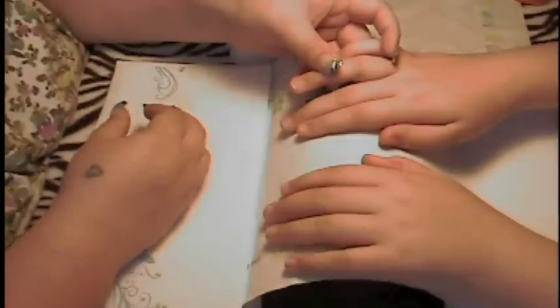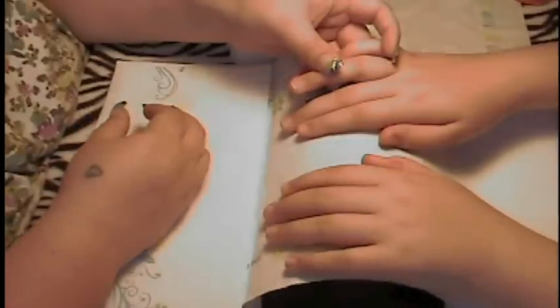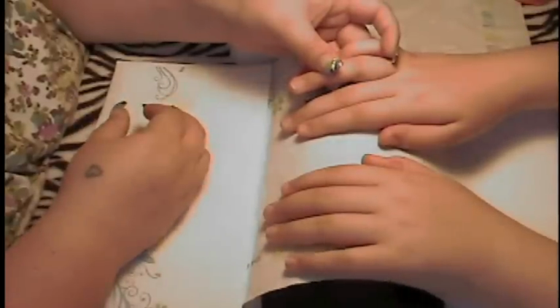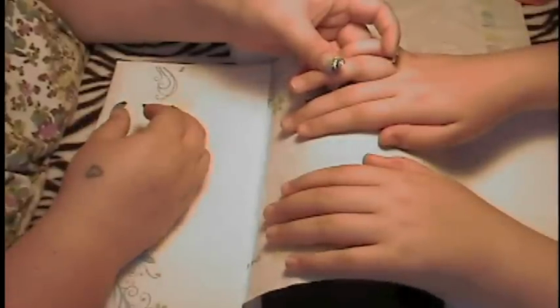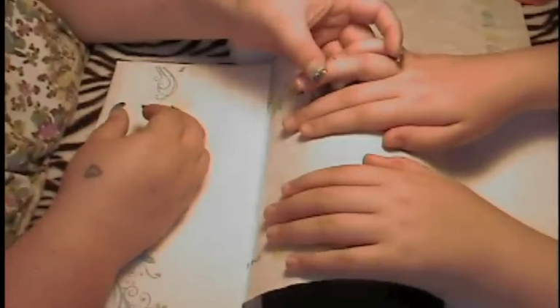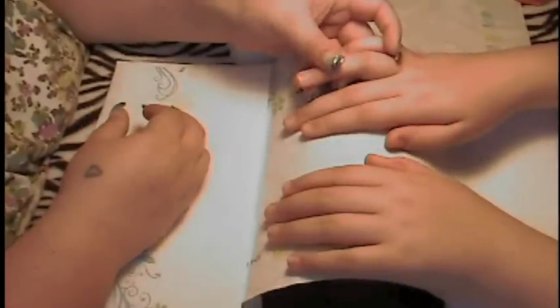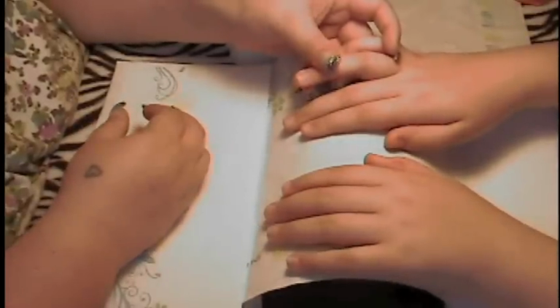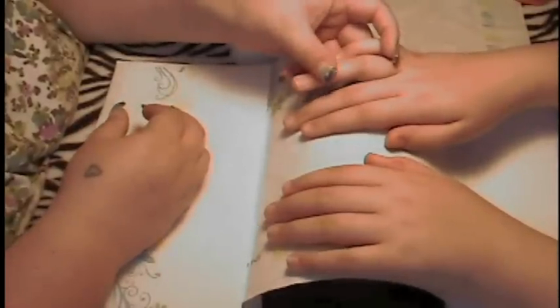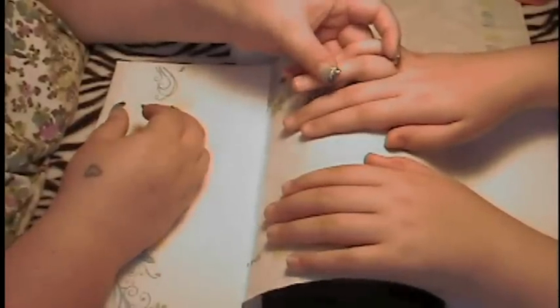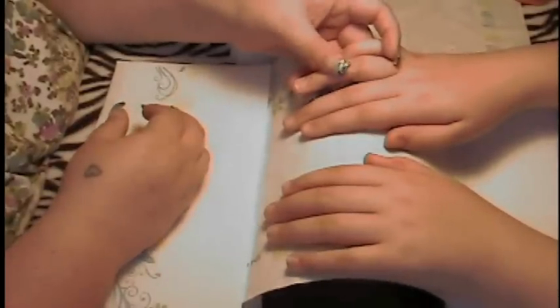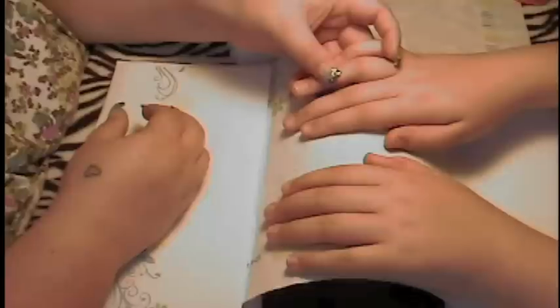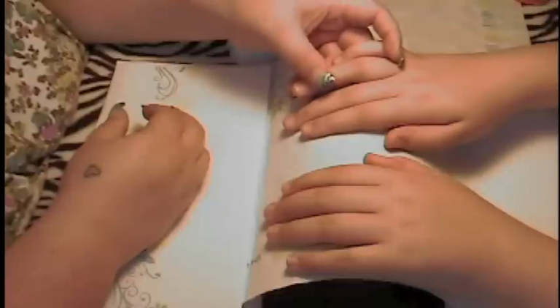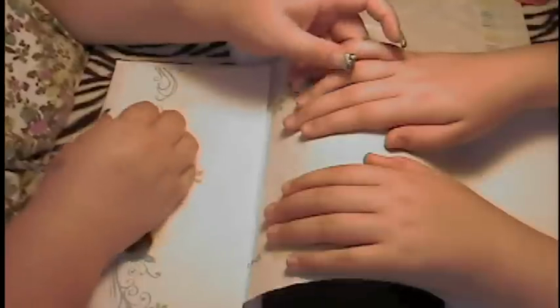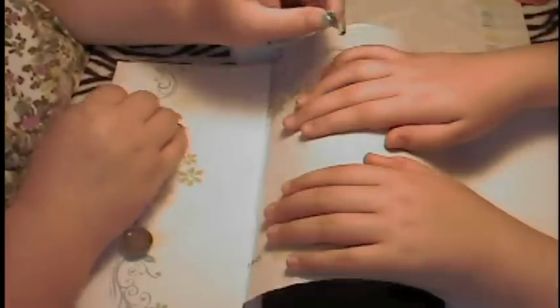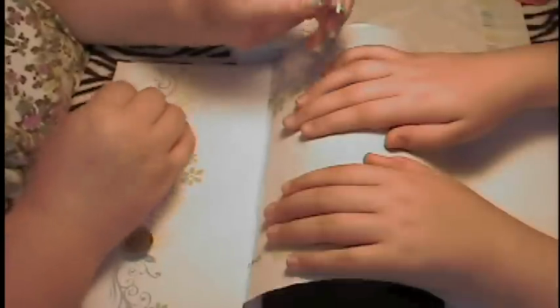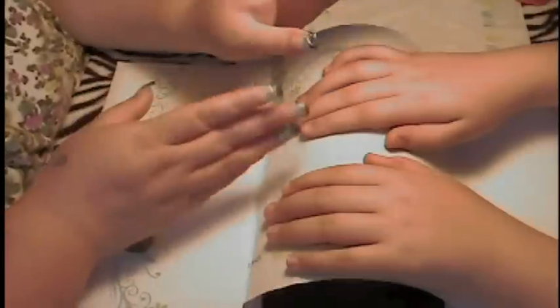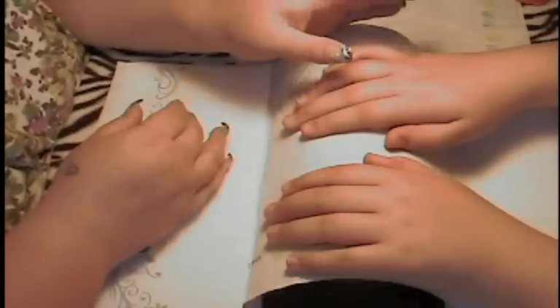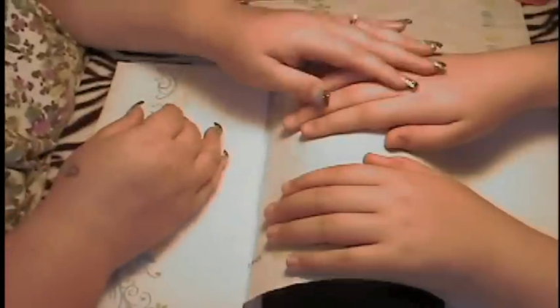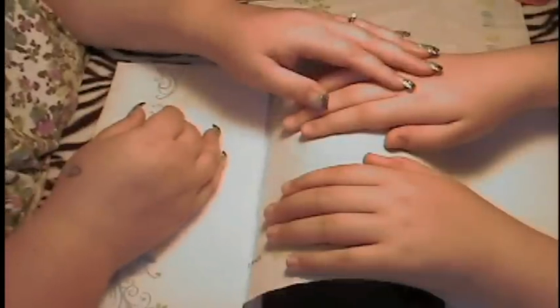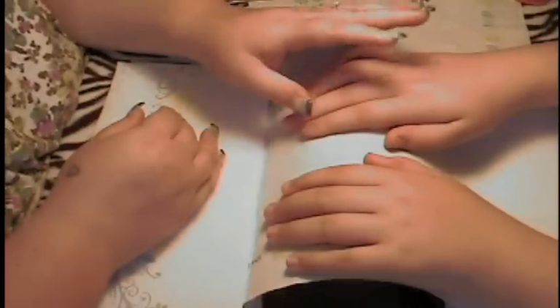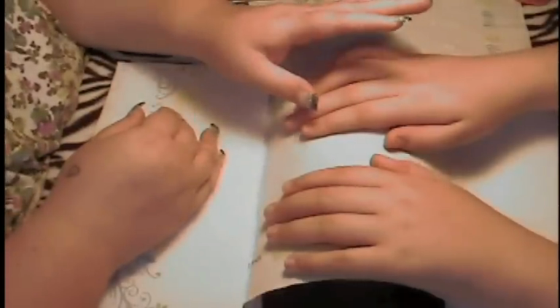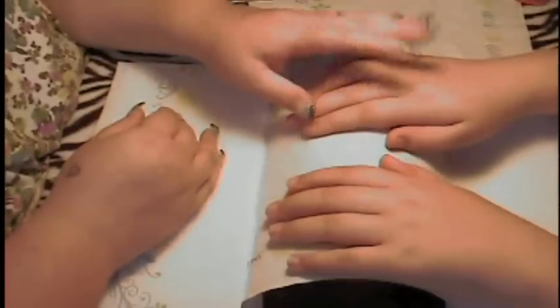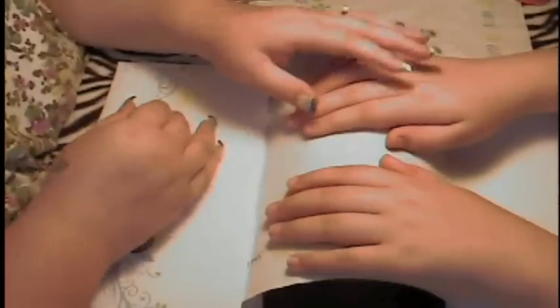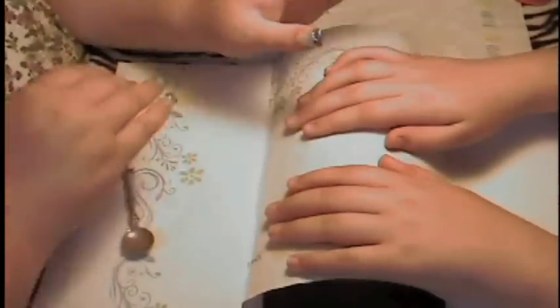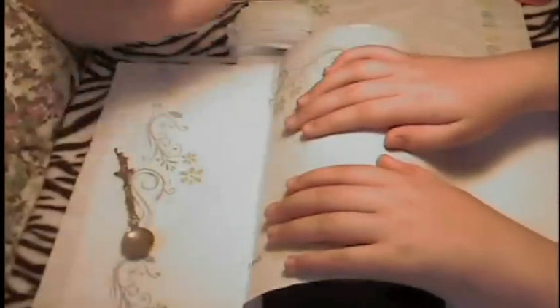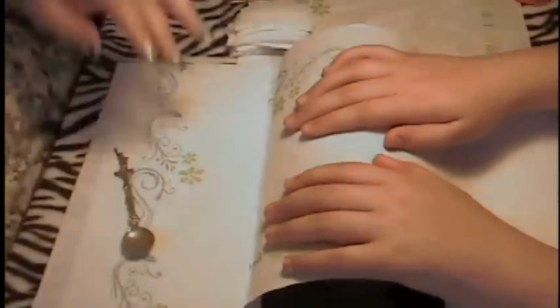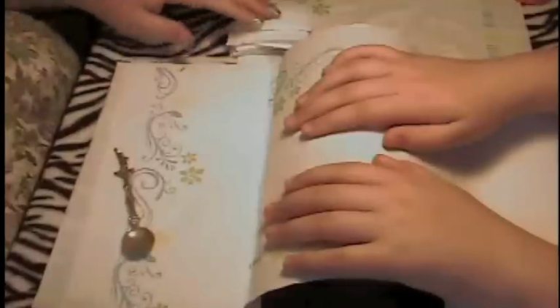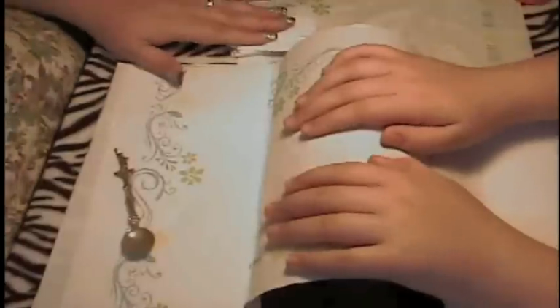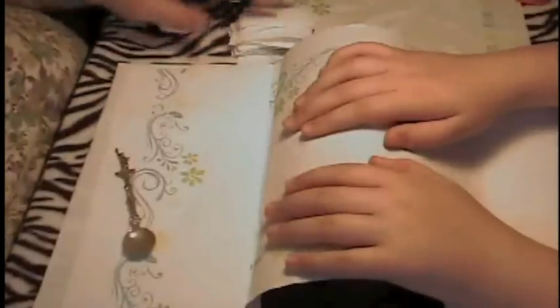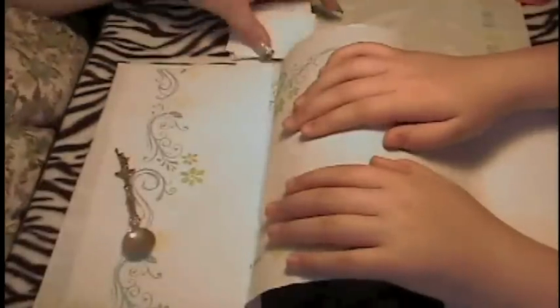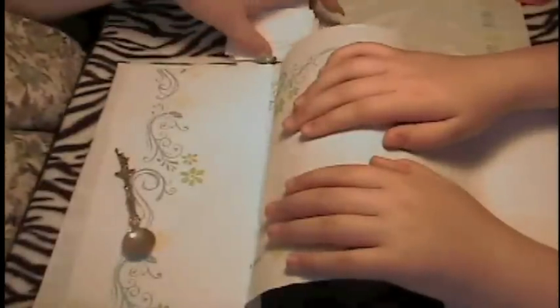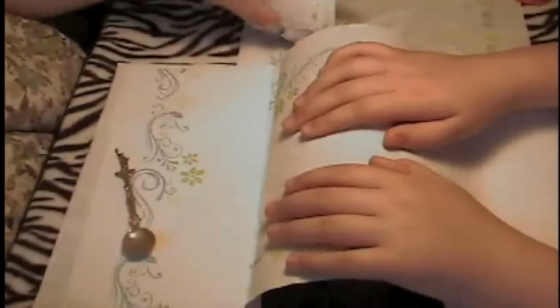She is ready for an application of acrylics. I normally don't make it a point to do them on her, but I'm going to do them today.